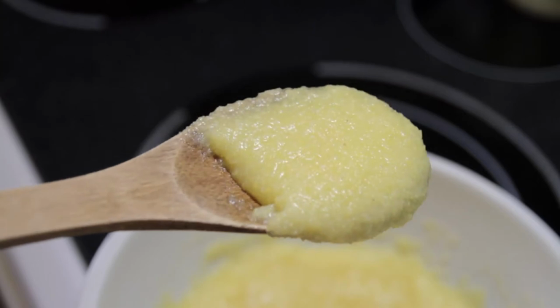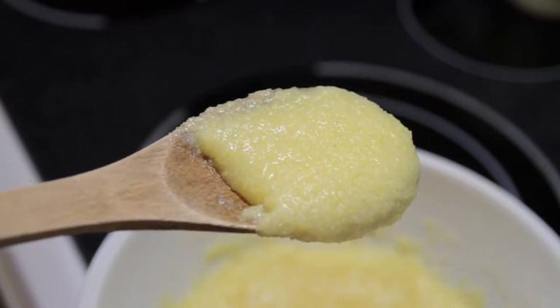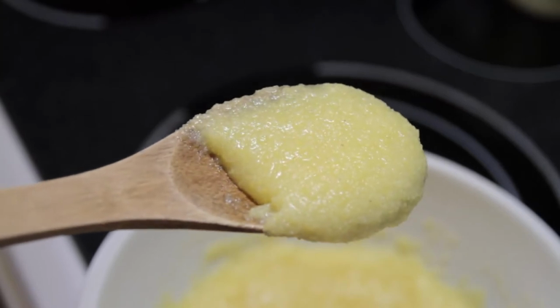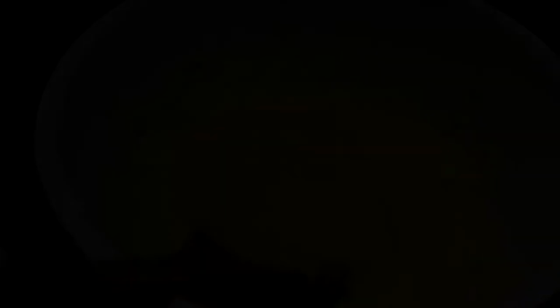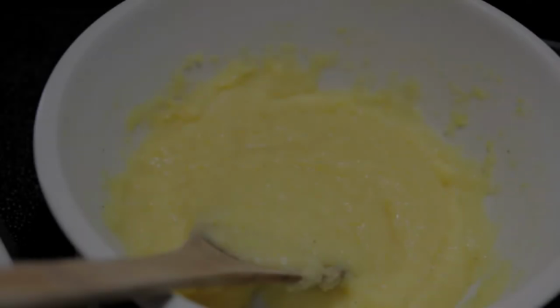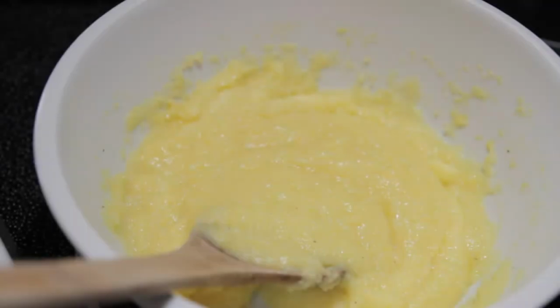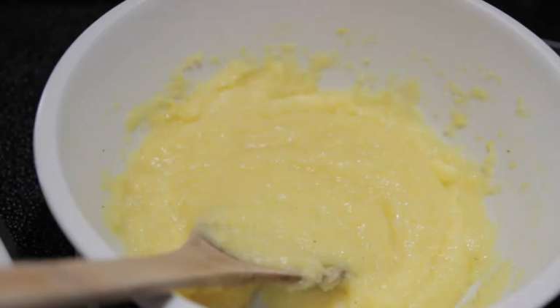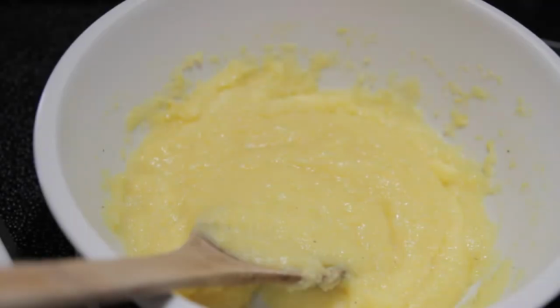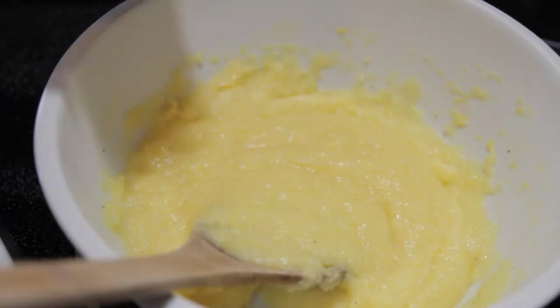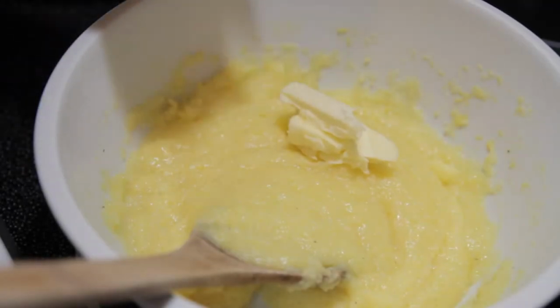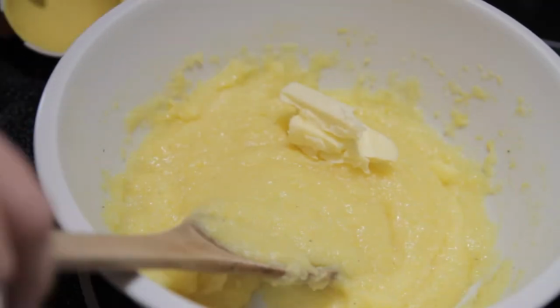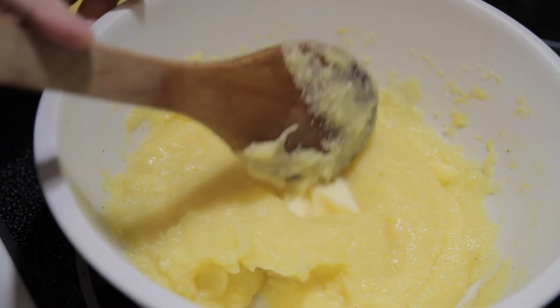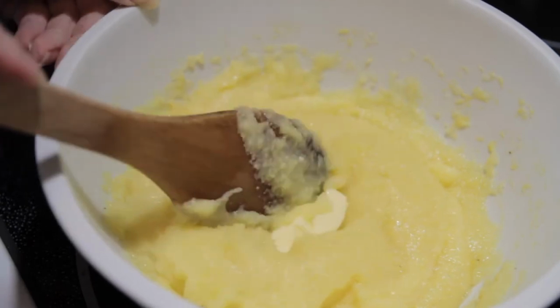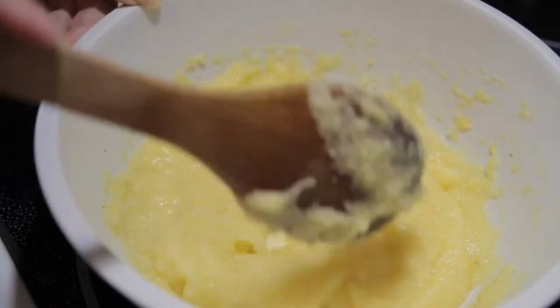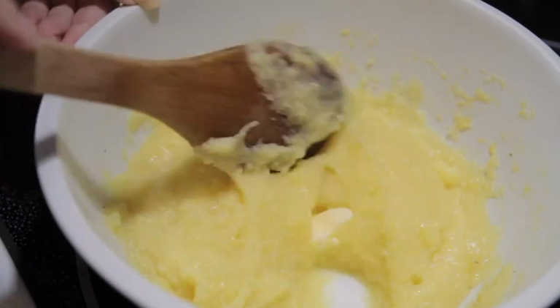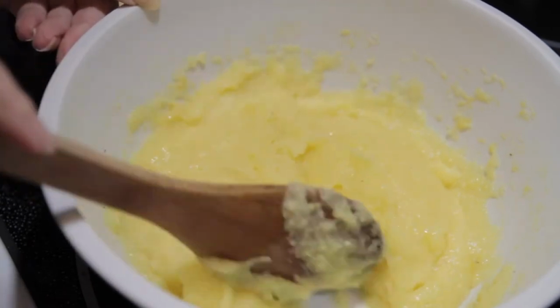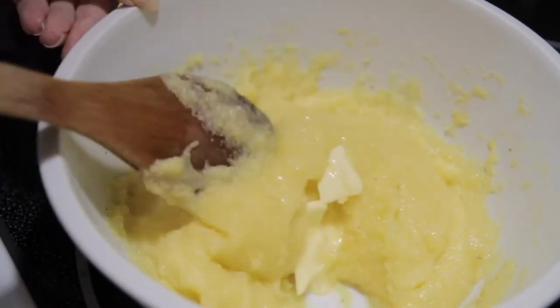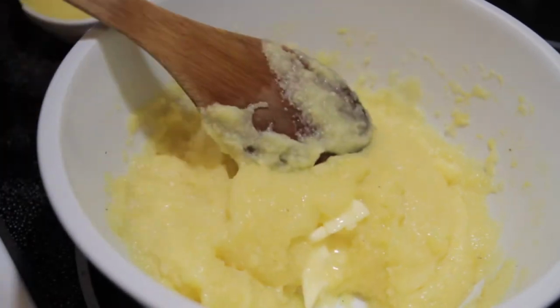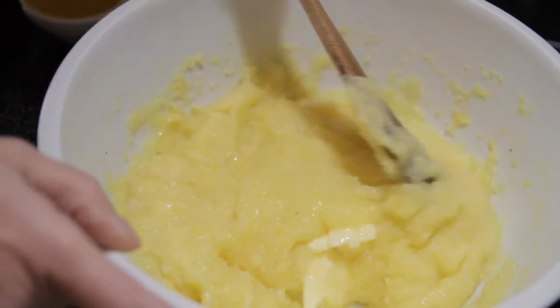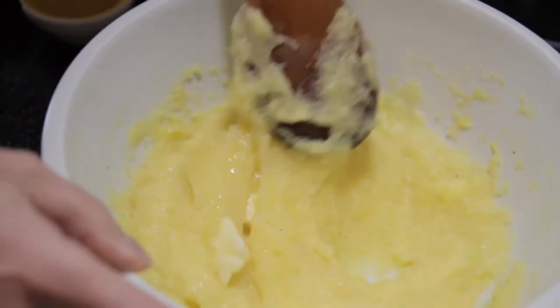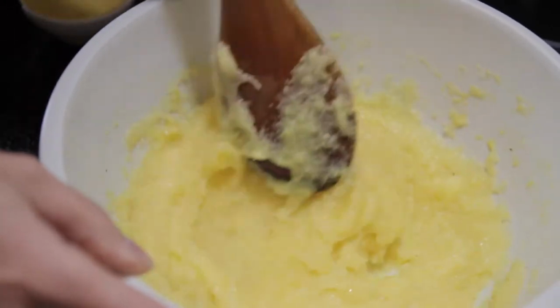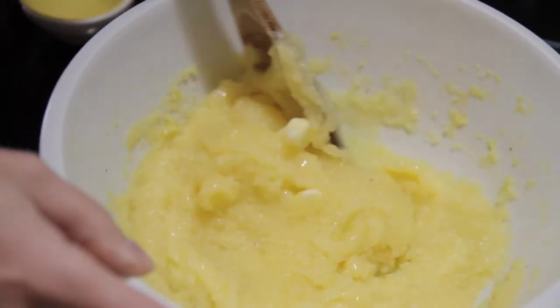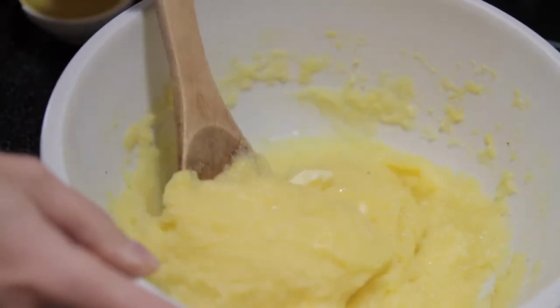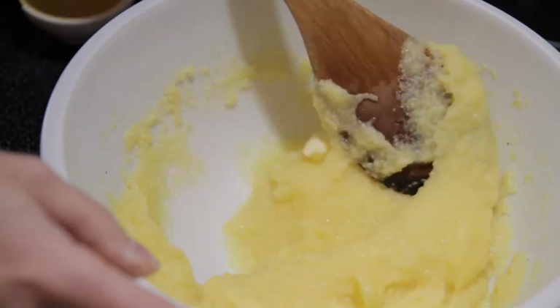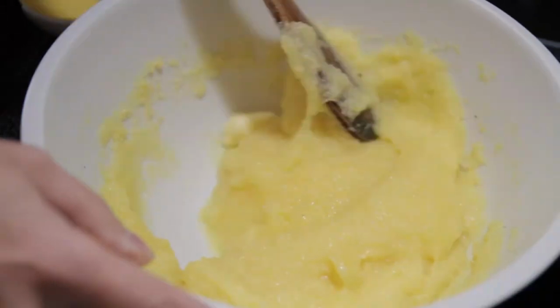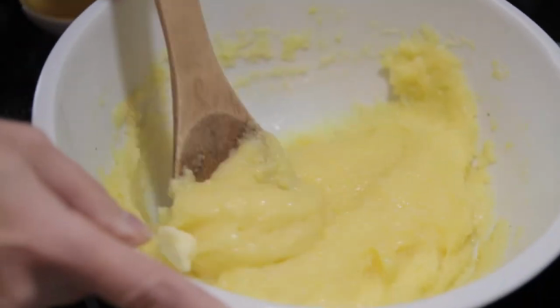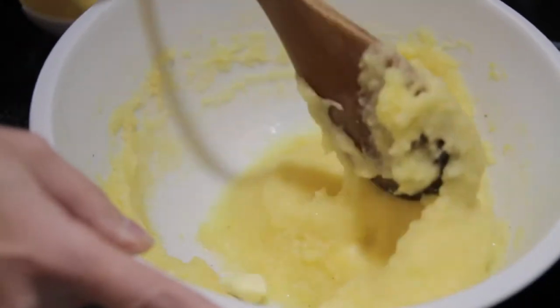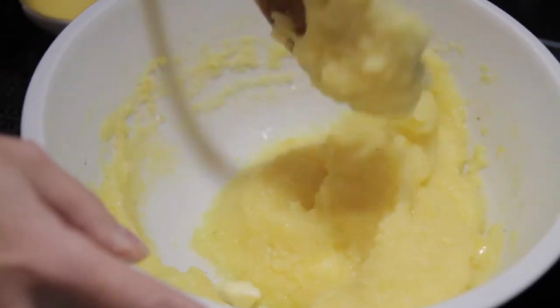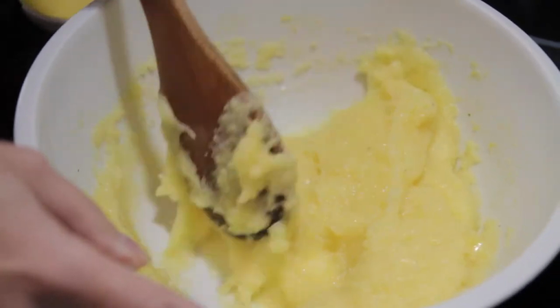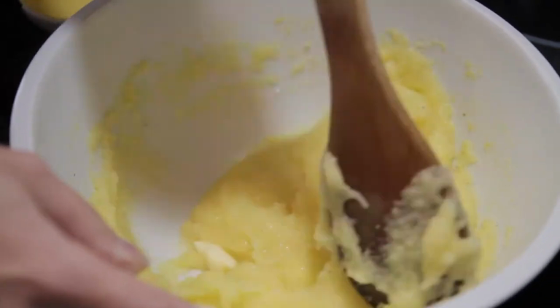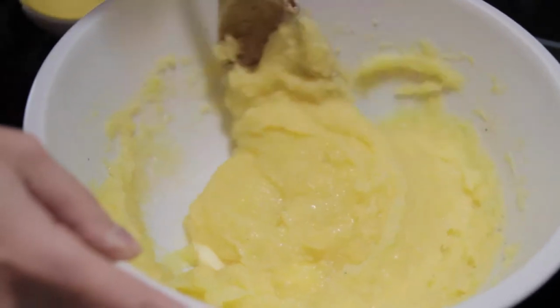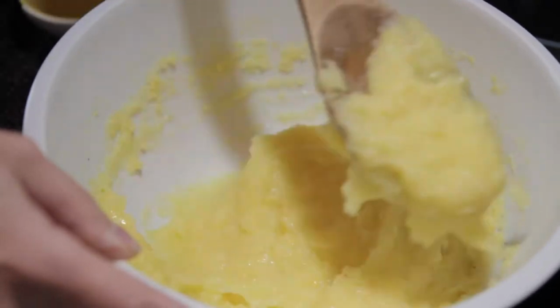It took a total of eight minutes. We're going to finish this off with a little dab of butter — probably half a tablespoon for this amount. If I was doing a full cup of cornmeal I would put a full tablespoon of butter.